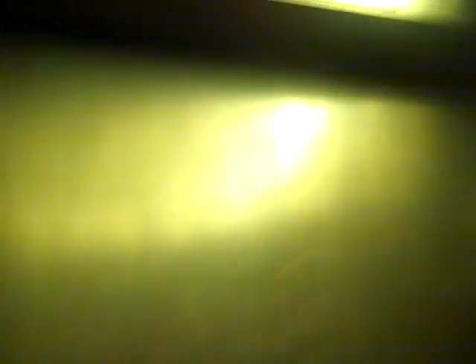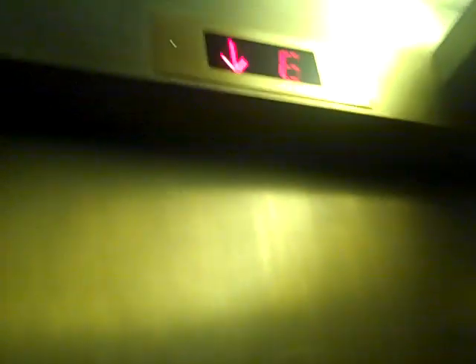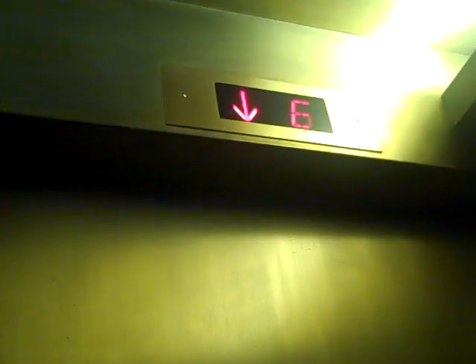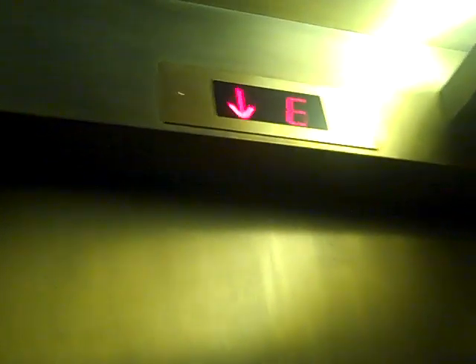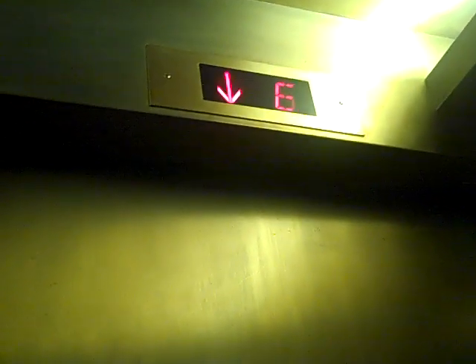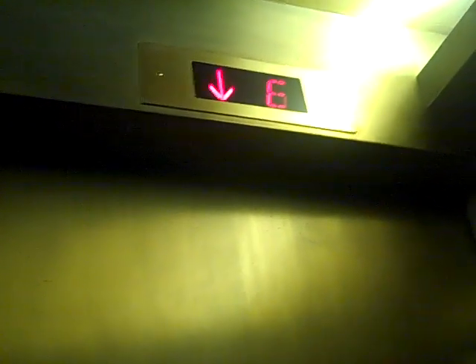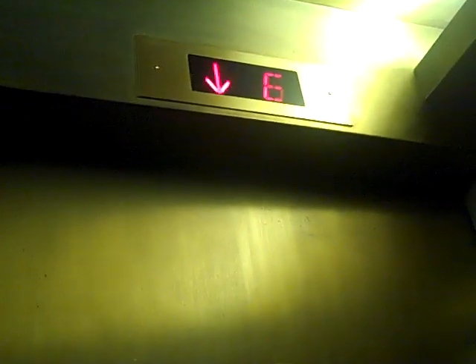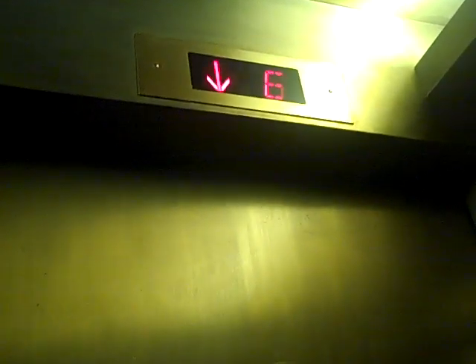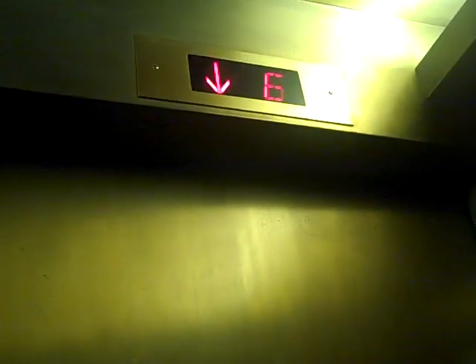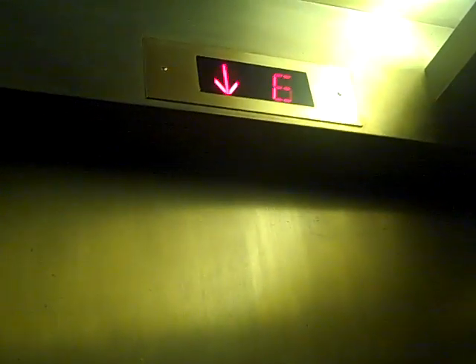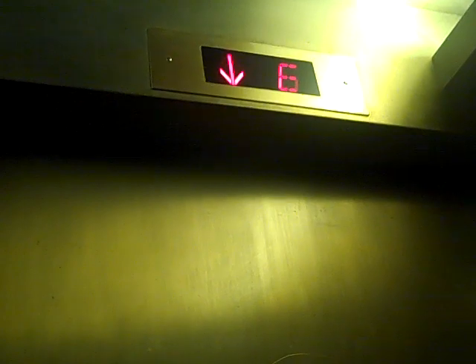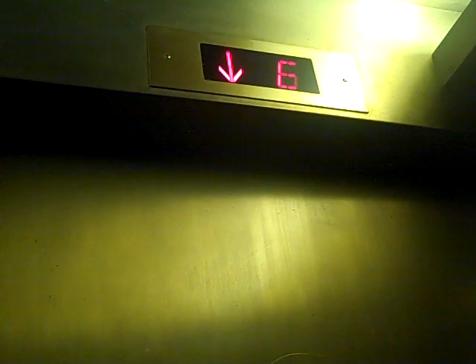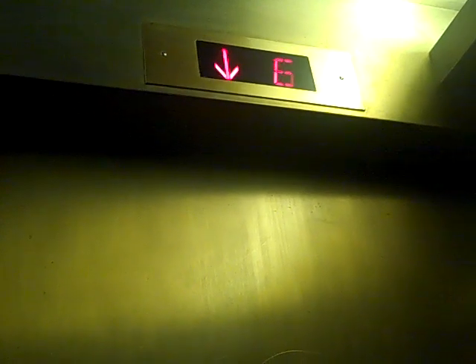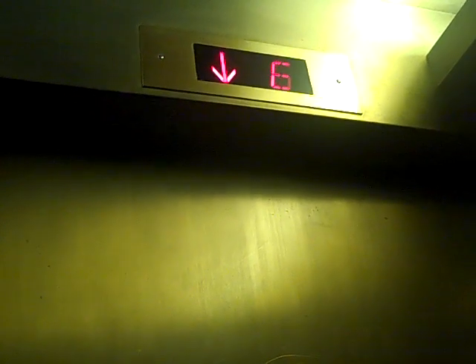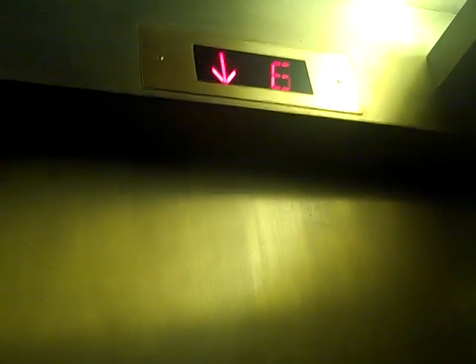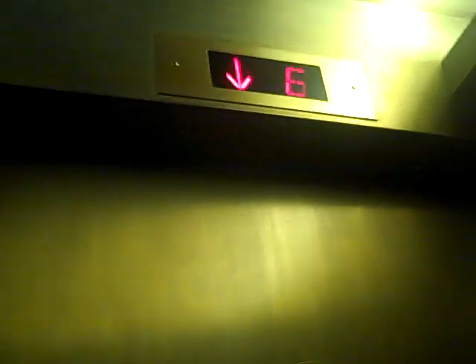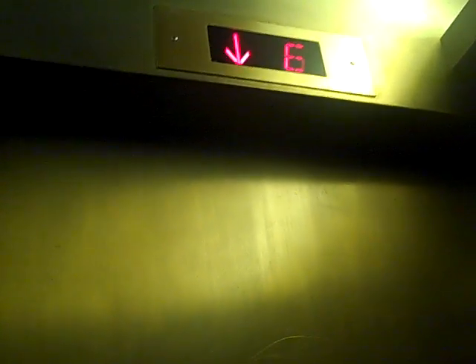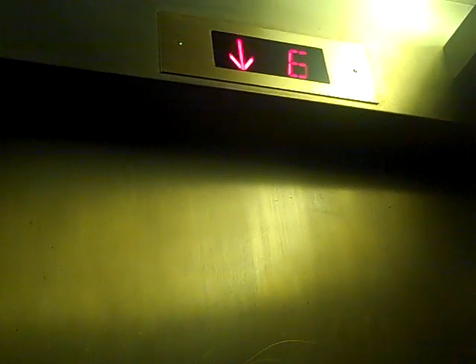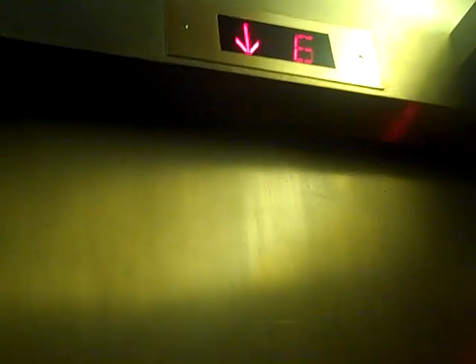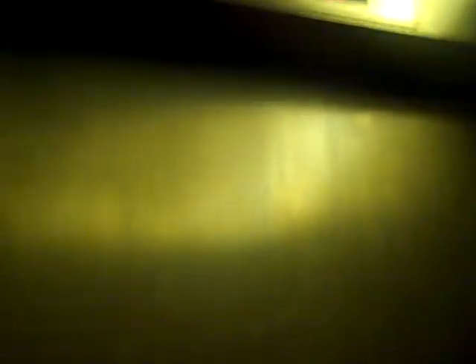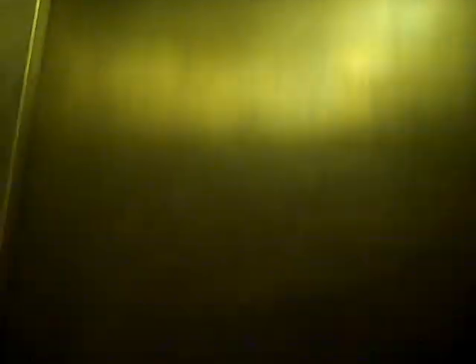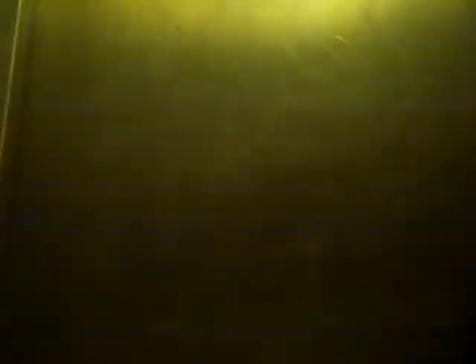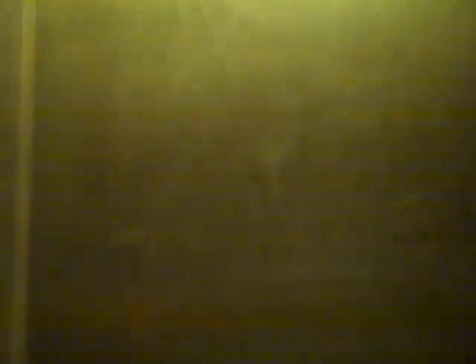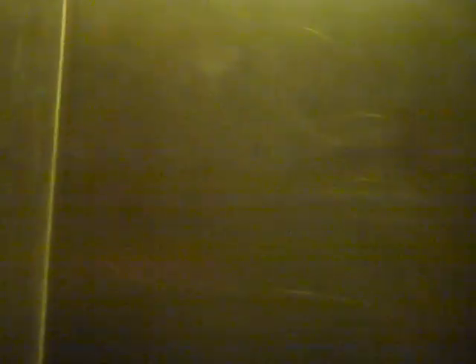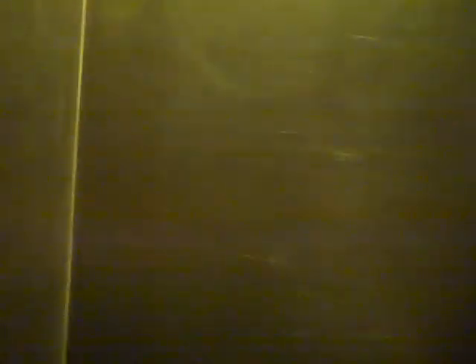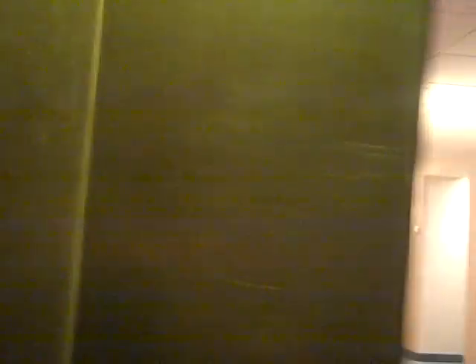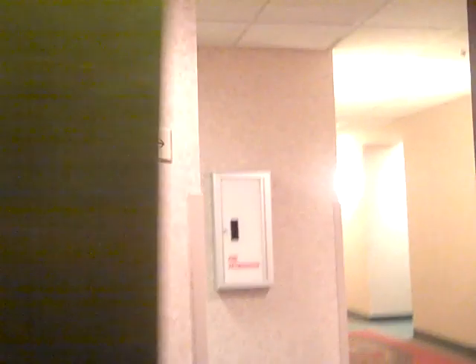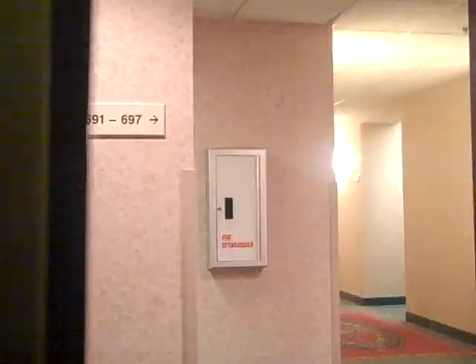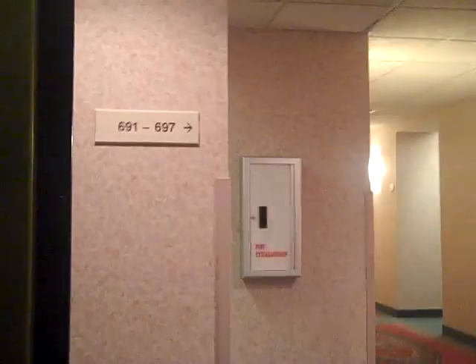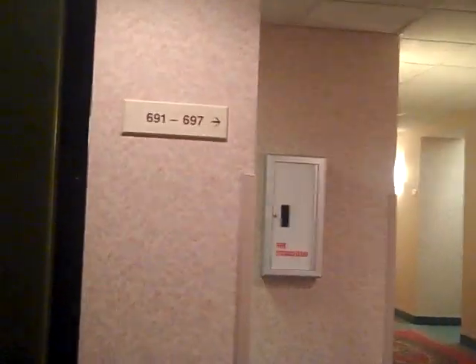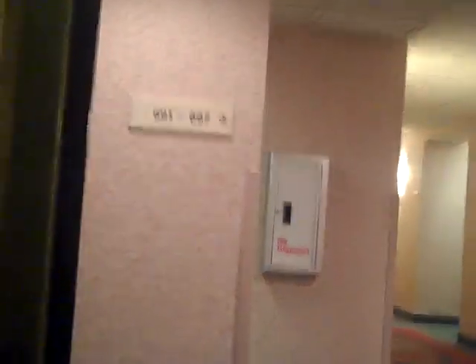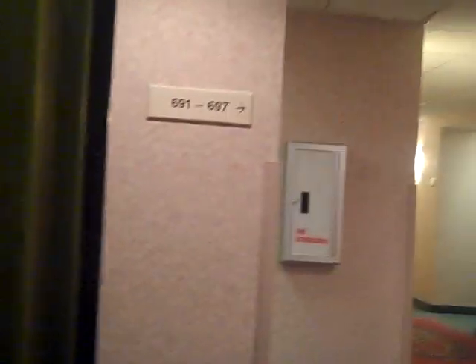It felt like we just dropped. It's a long time to level. Big bump. Here's the 6th floor.